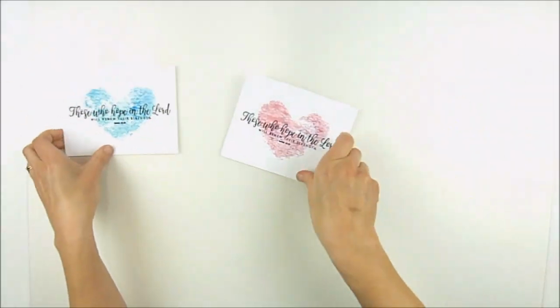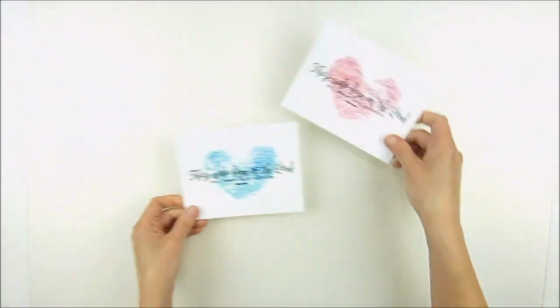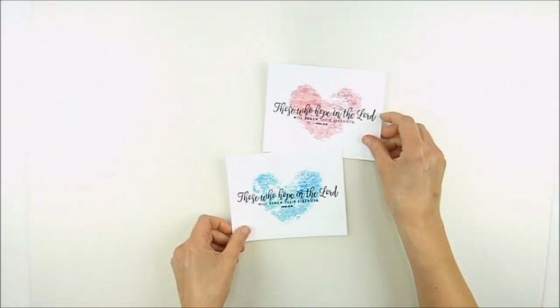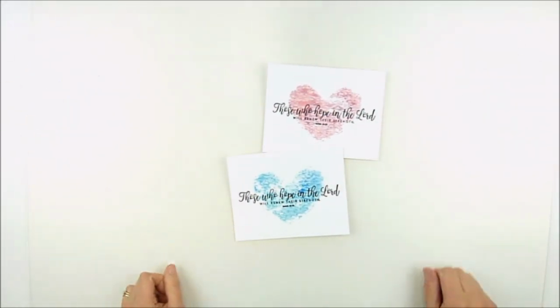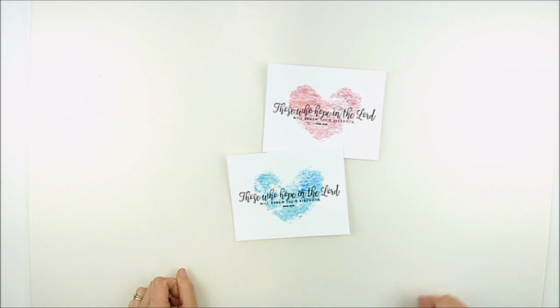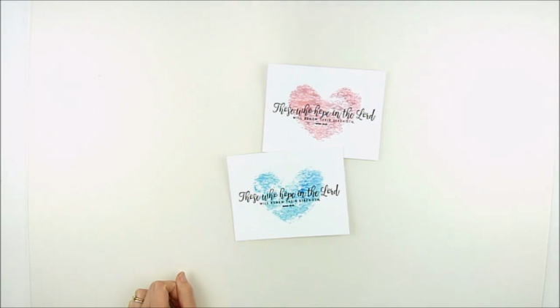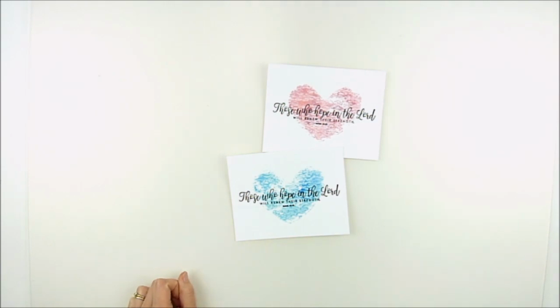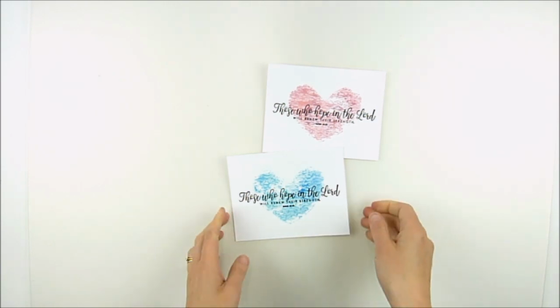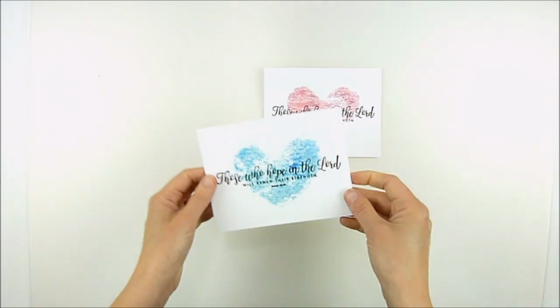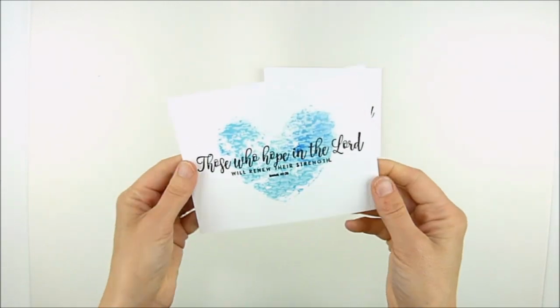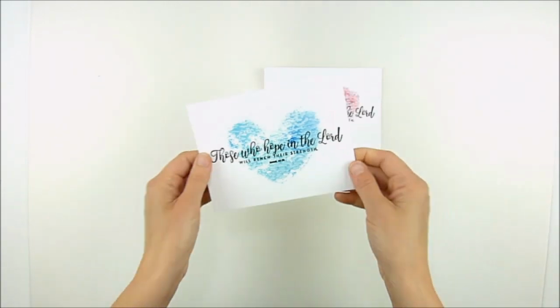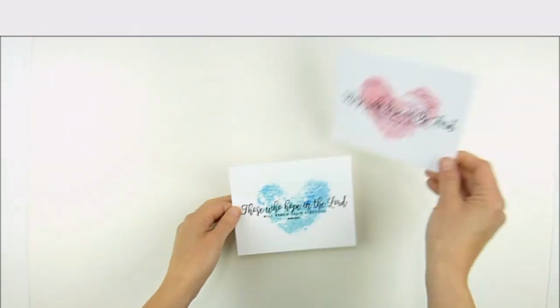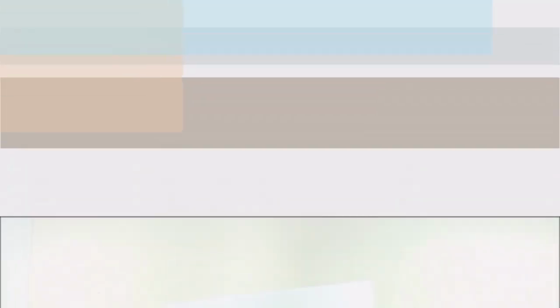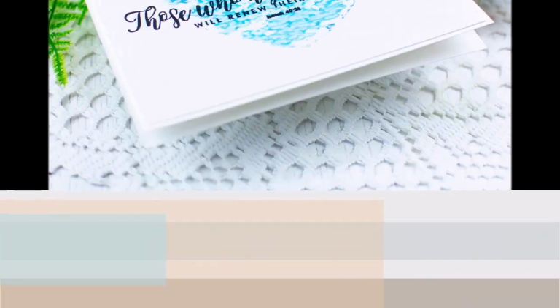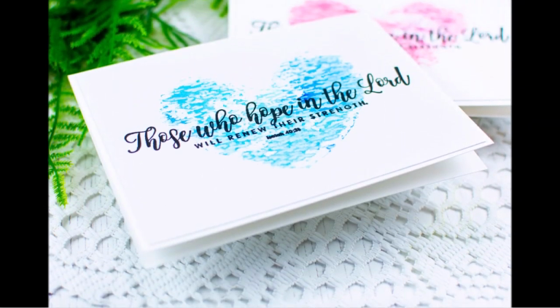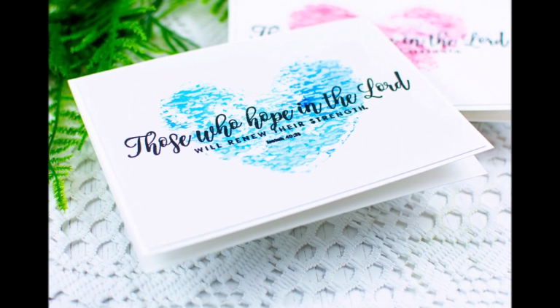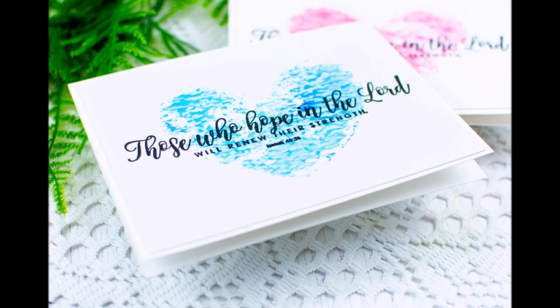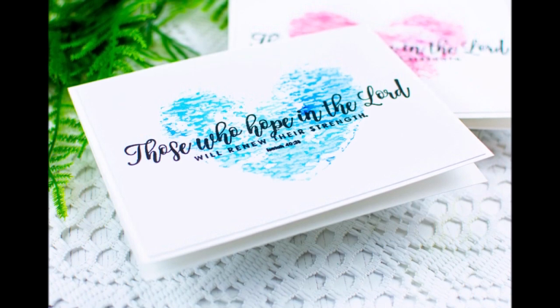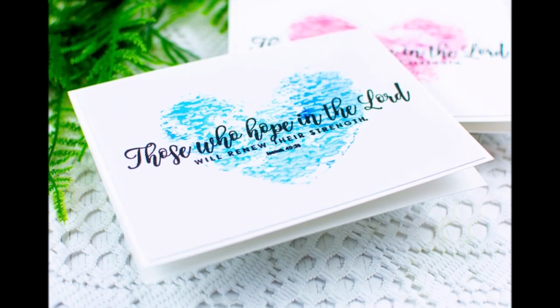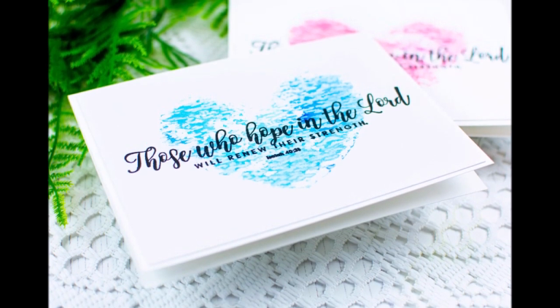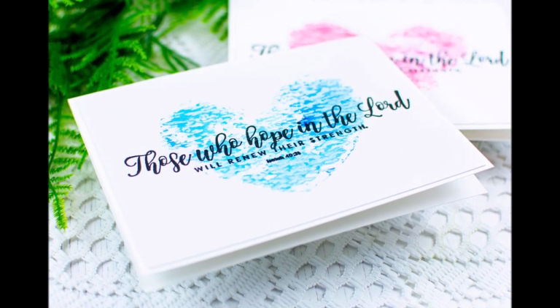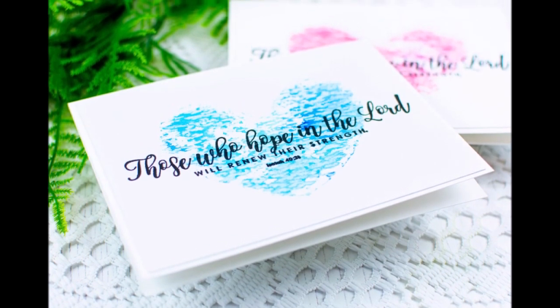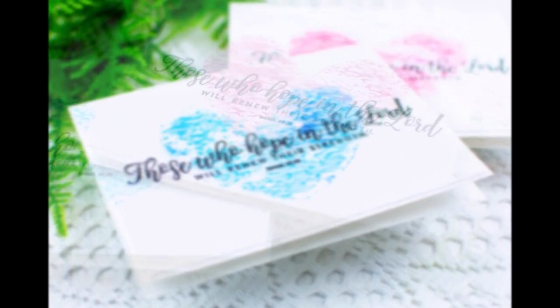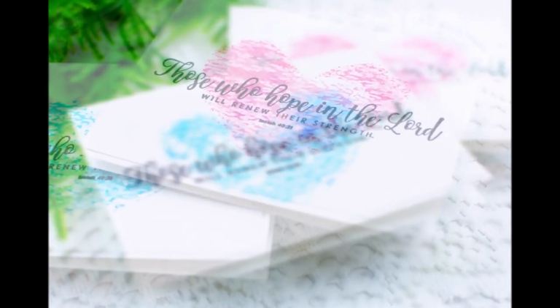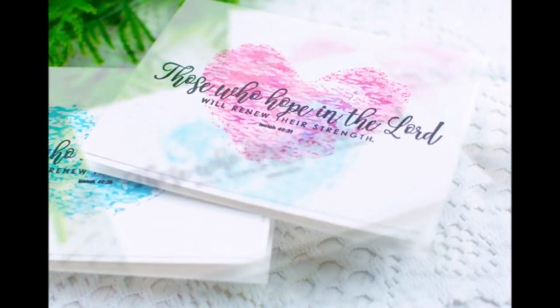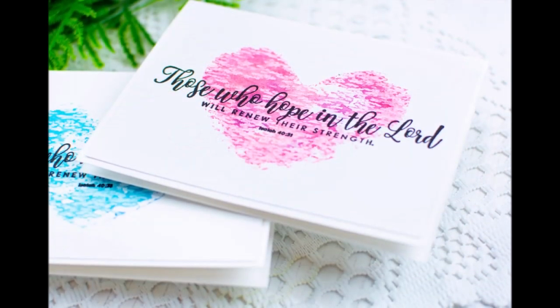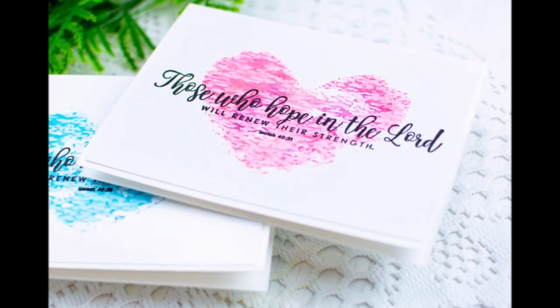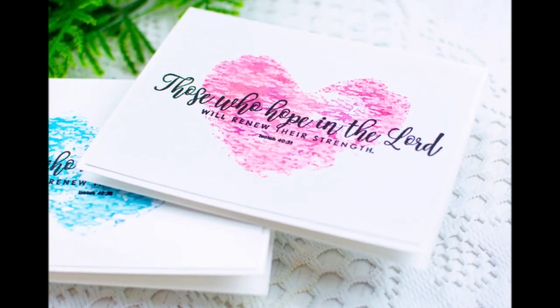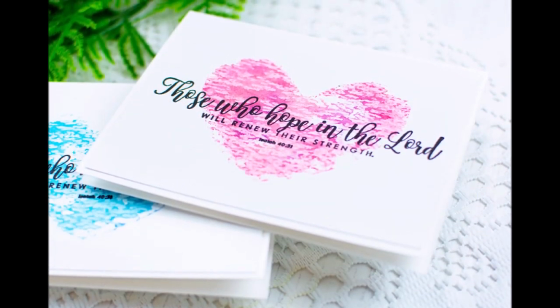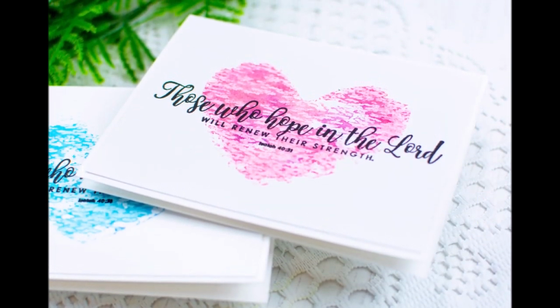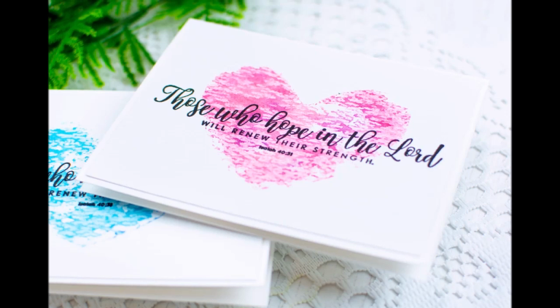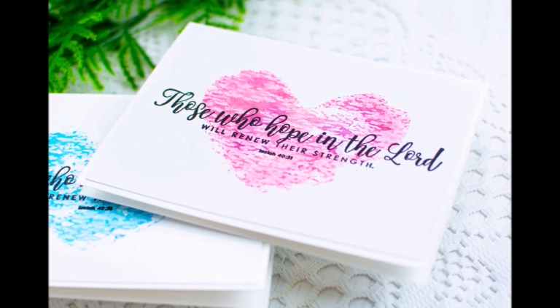There you go — super simple, quick and easy. You could do them in a rainbow of colors, make a whole set to give as a gift. I'm really excited to see what you do with this technique. Thanks so much for coming by. Have a wonderful day.